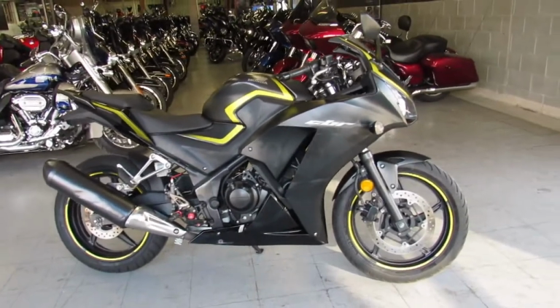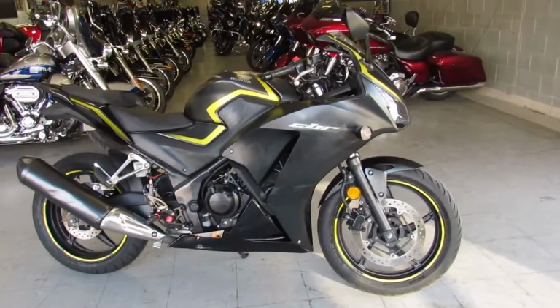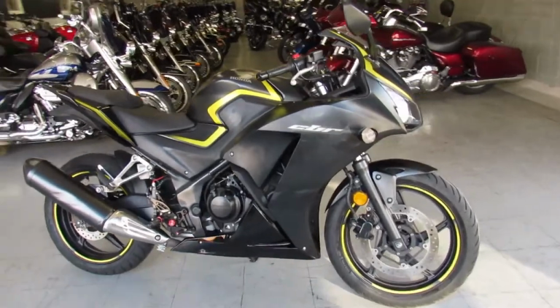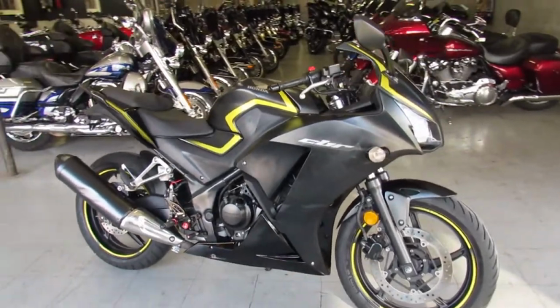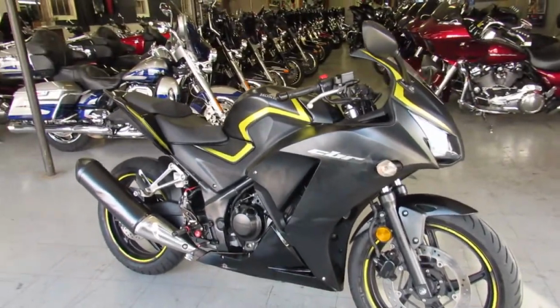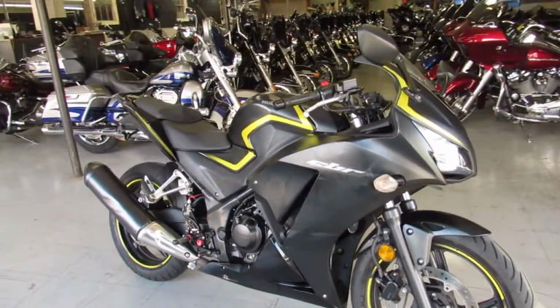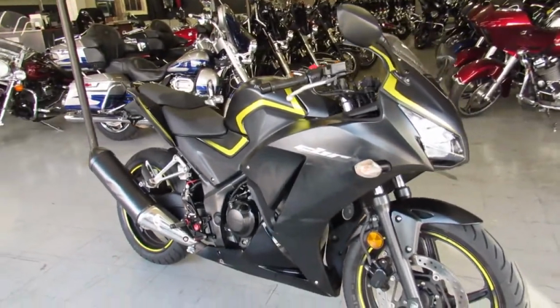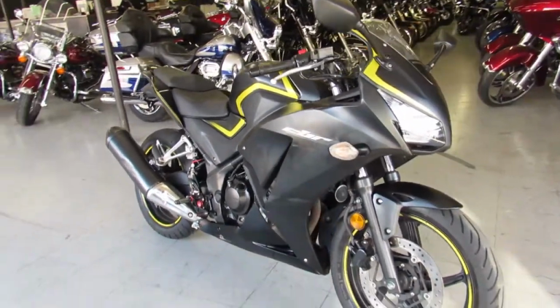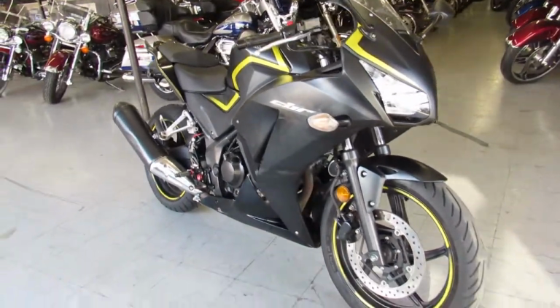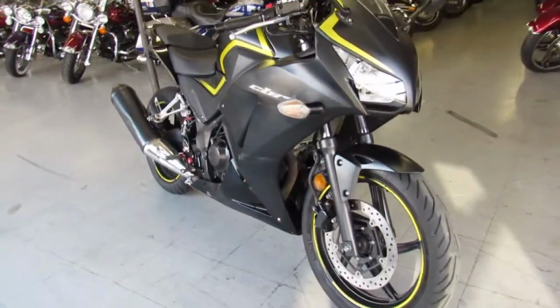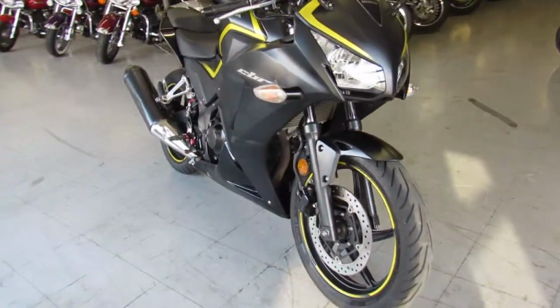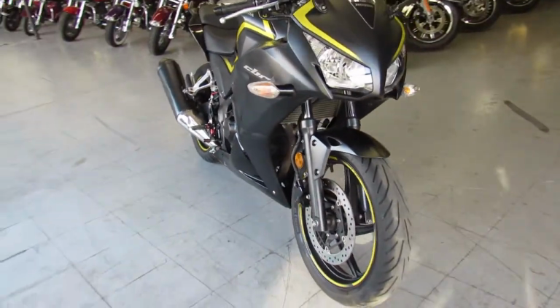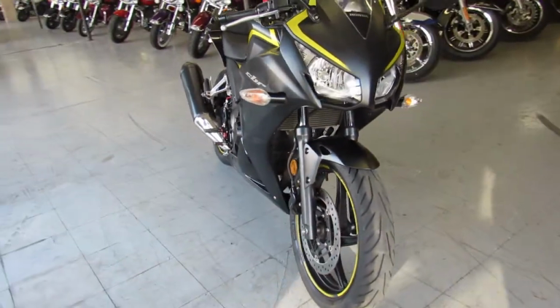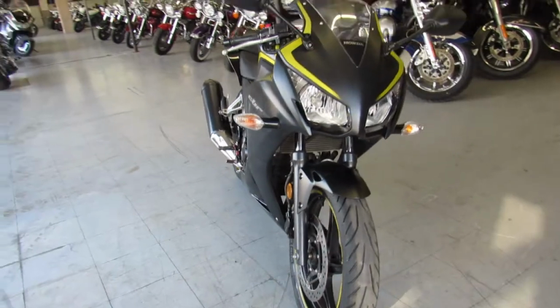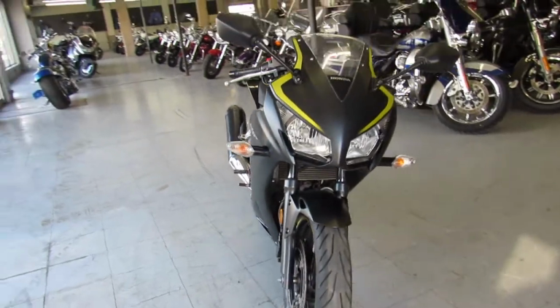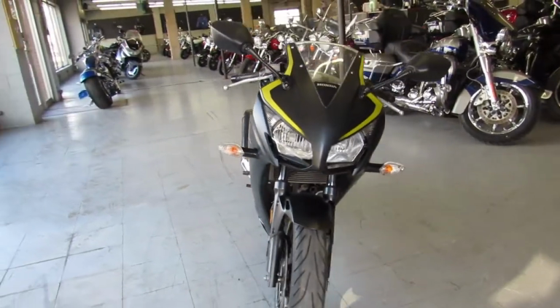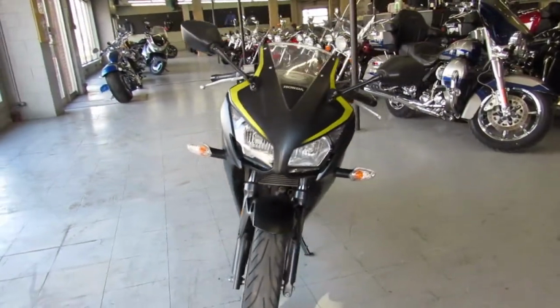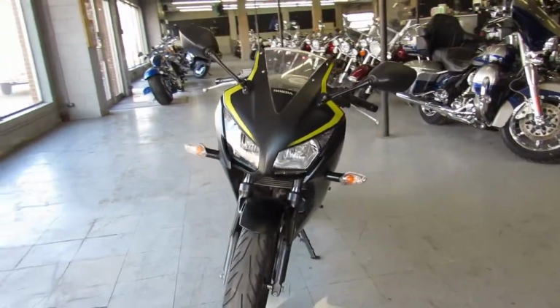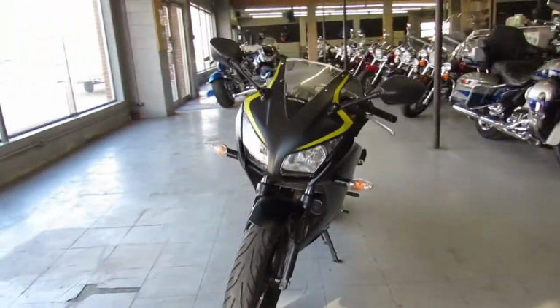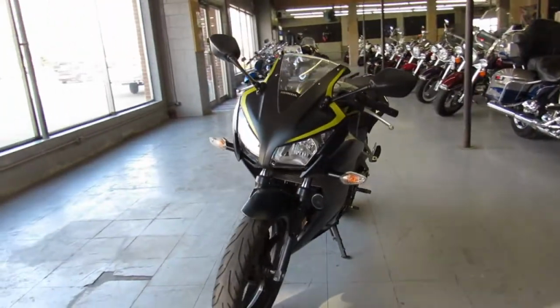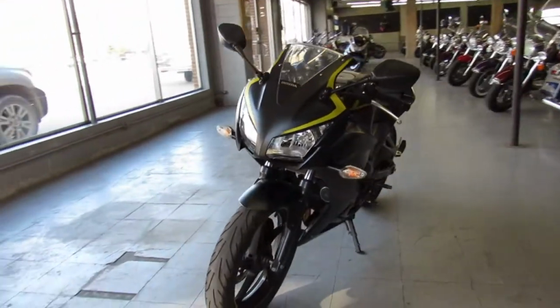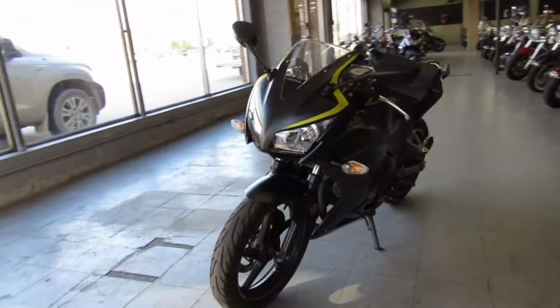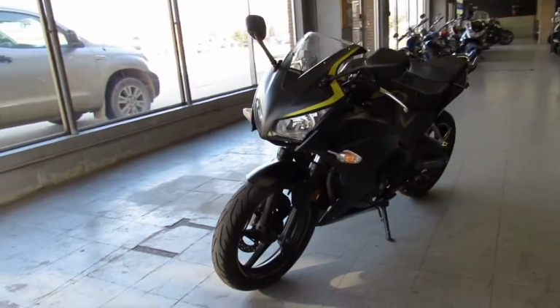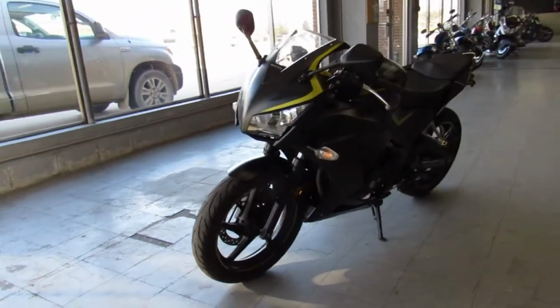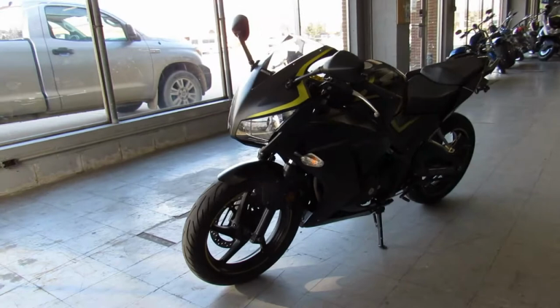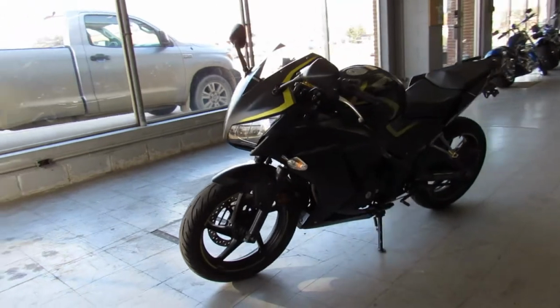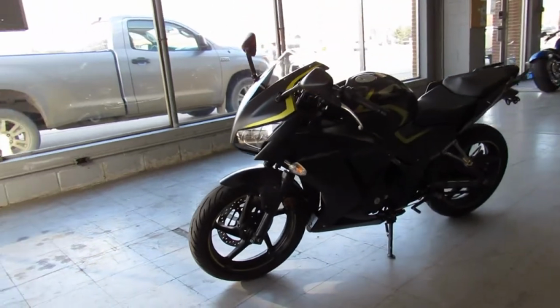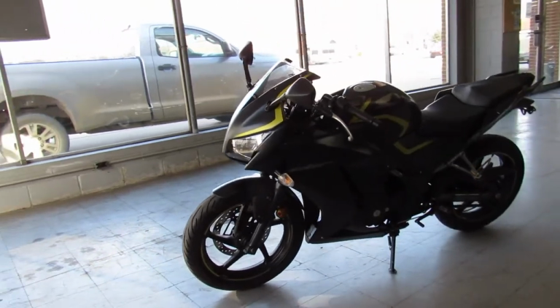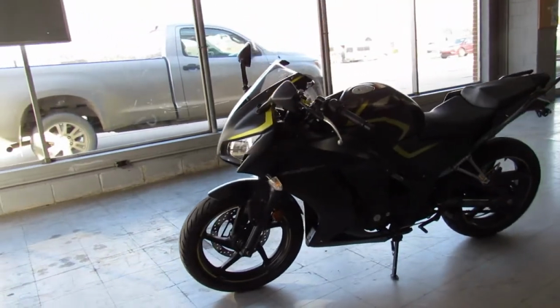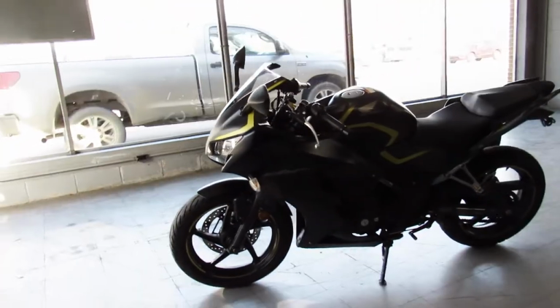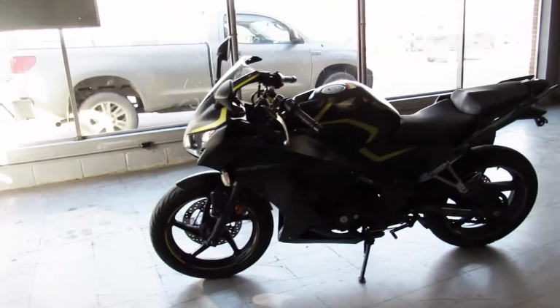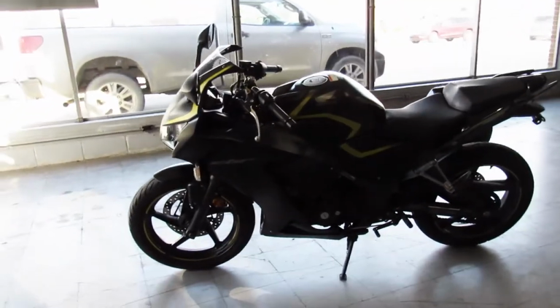Hey guys, ApprovalPowerSports.com here doing a video on a 2015 CBR 300. This one comes in the matte black with the high visibility trim. Just serviced at a factory authorized Honda dealership, inspected, all the fluids been changed.